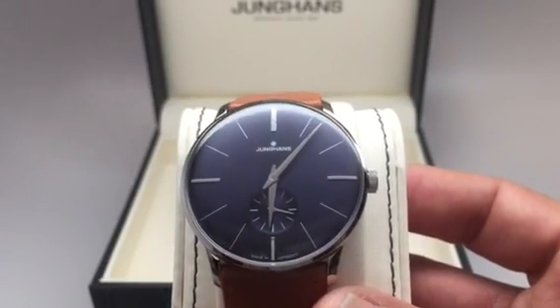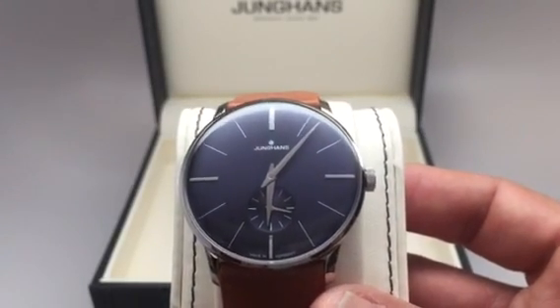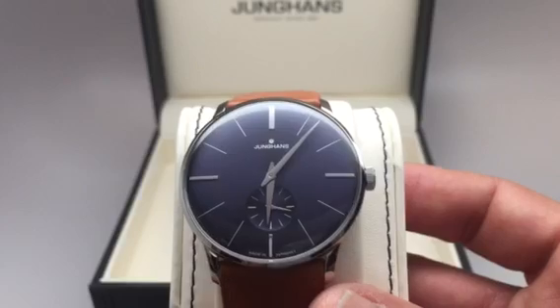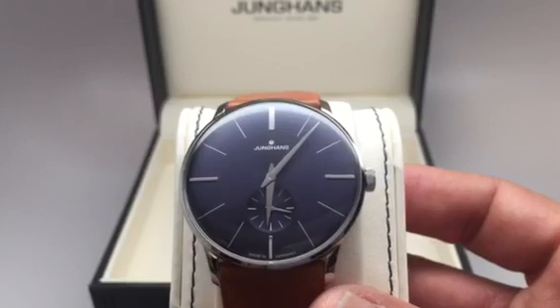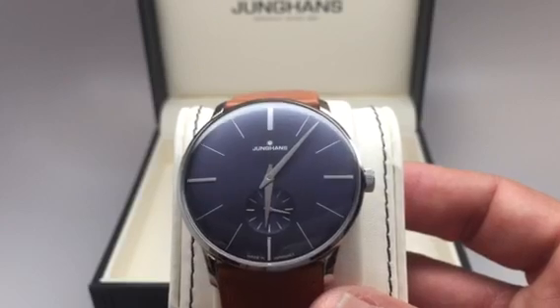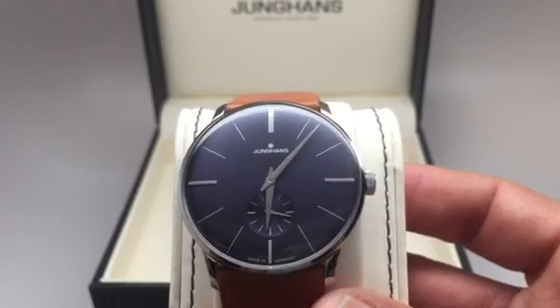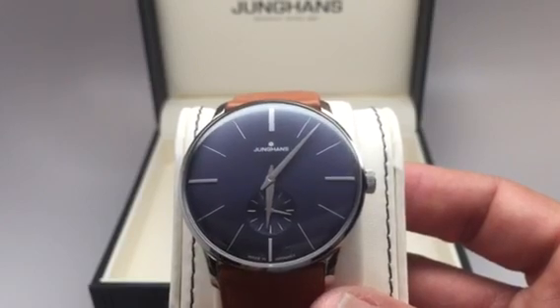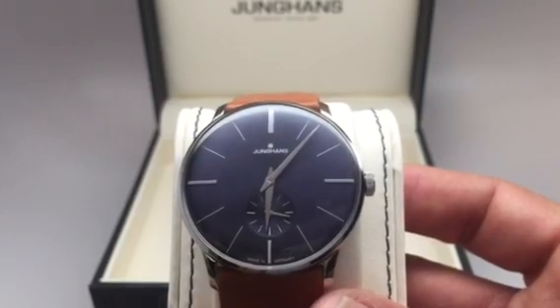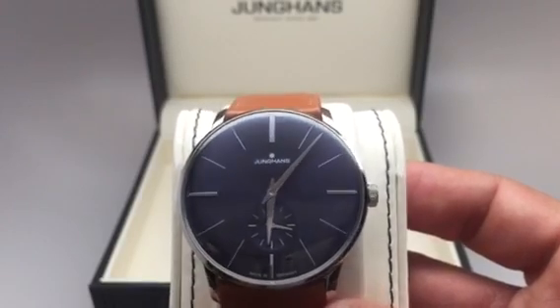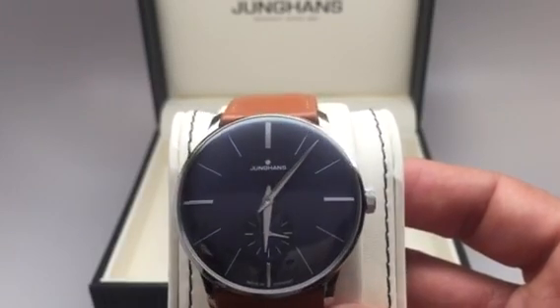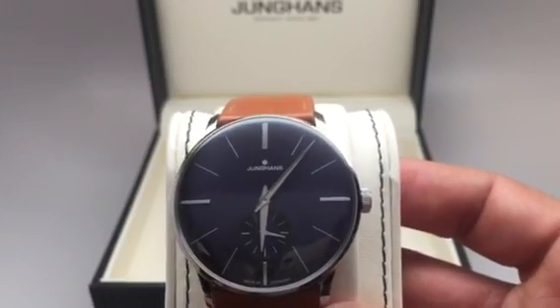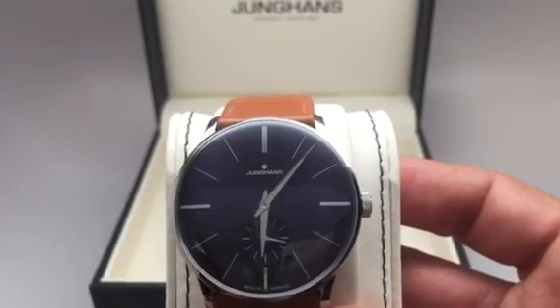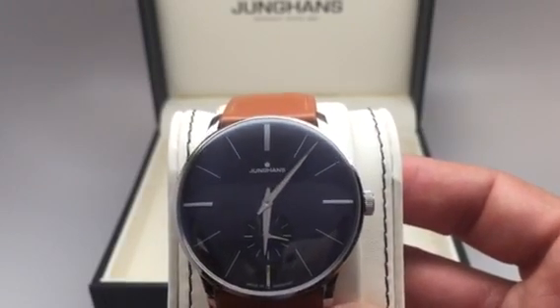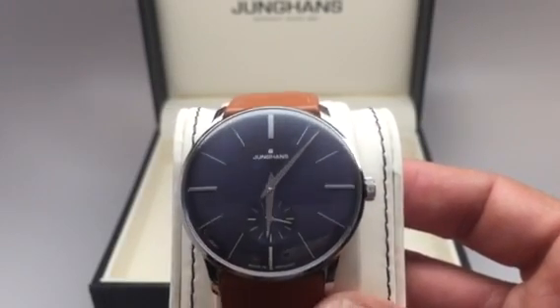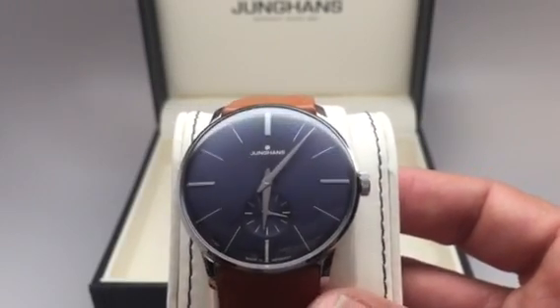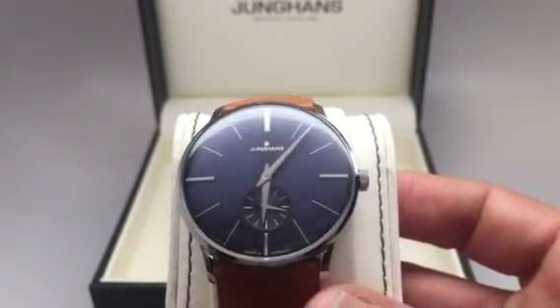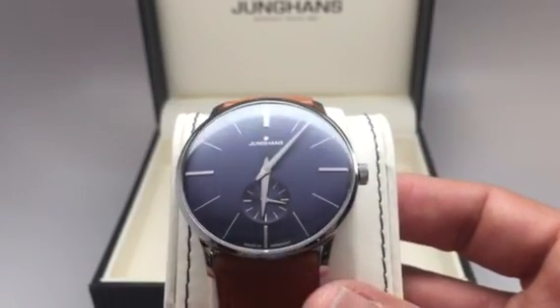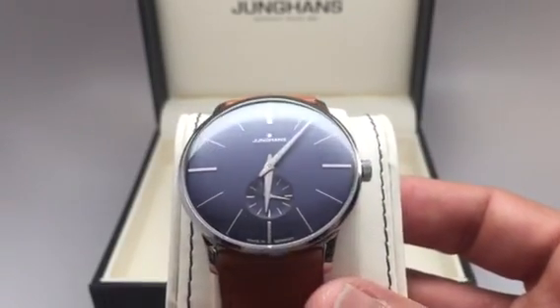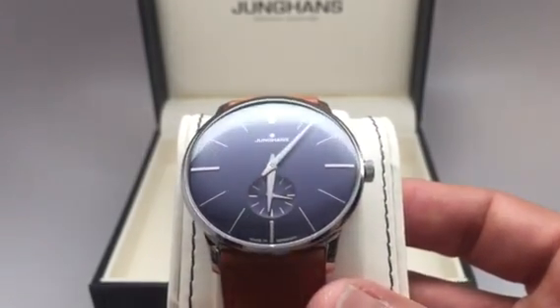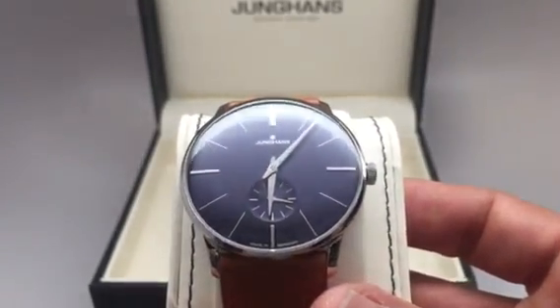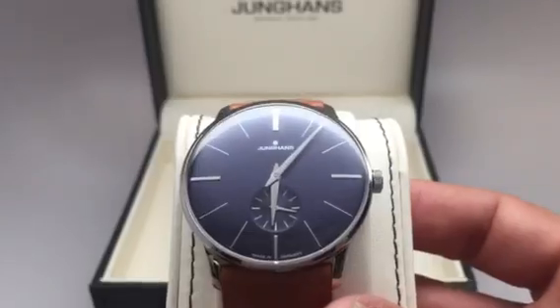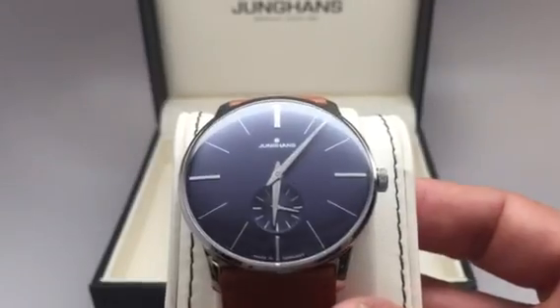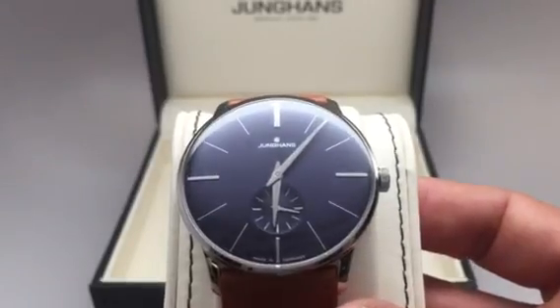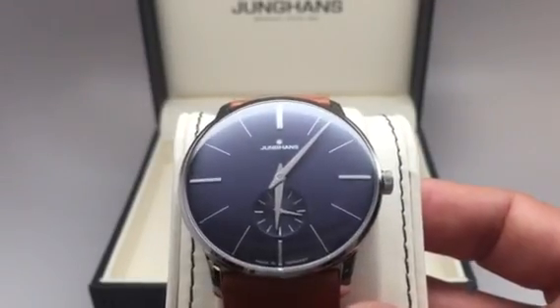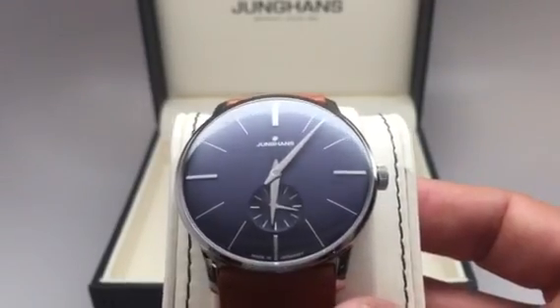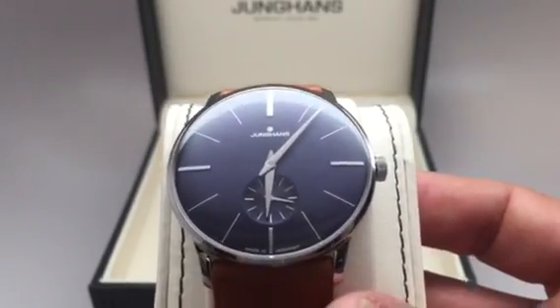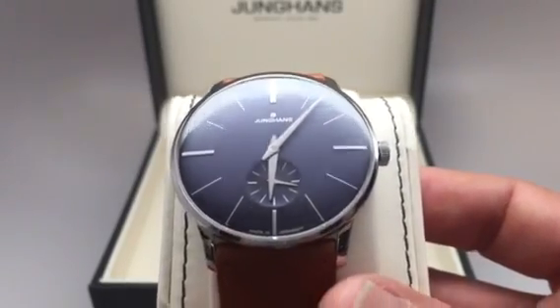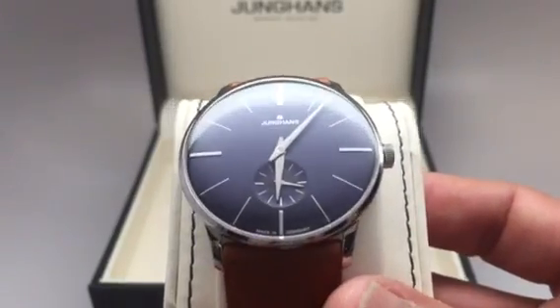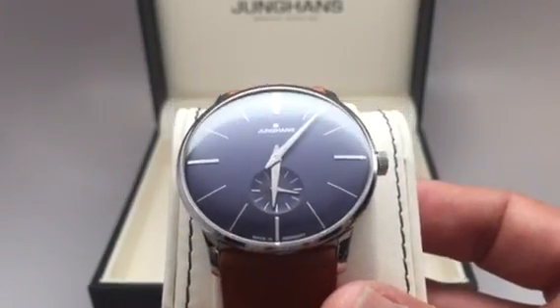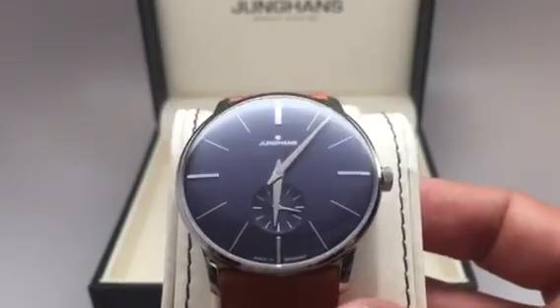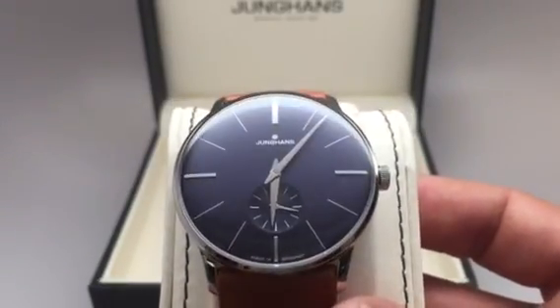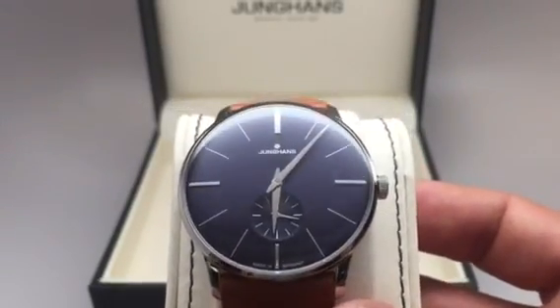Hour markers at 12, 3, 6, and 9. Great contrasting brown calfskin strap.